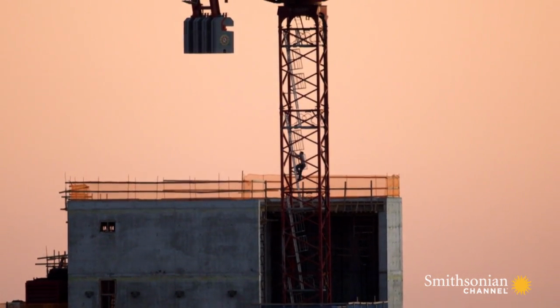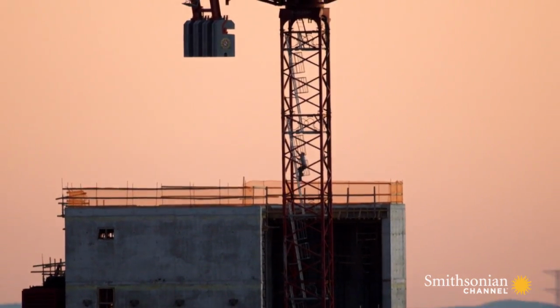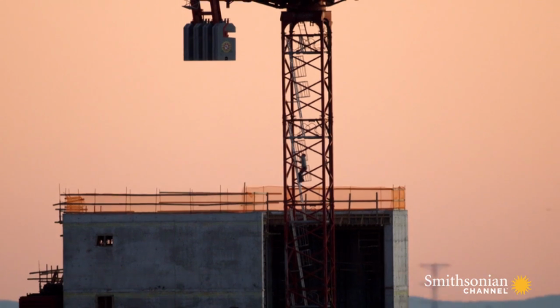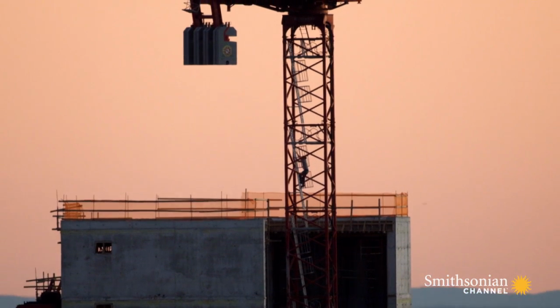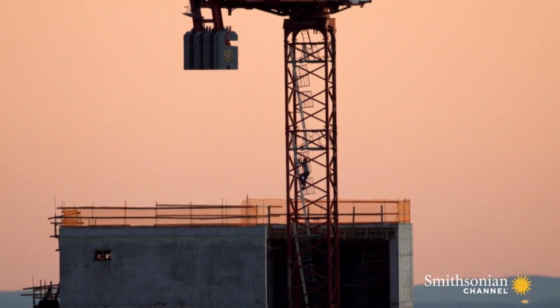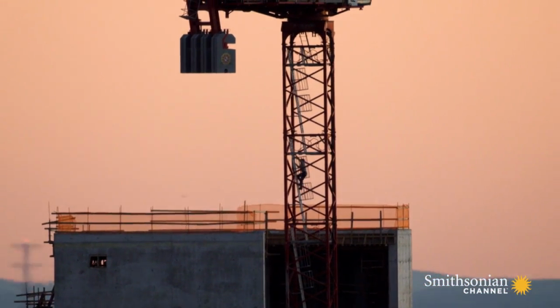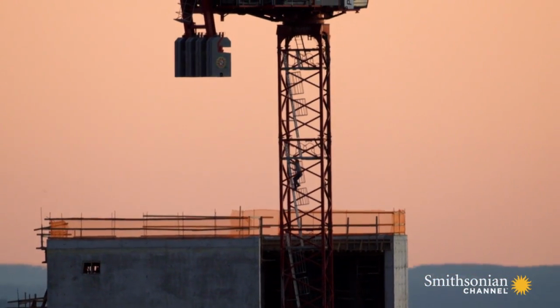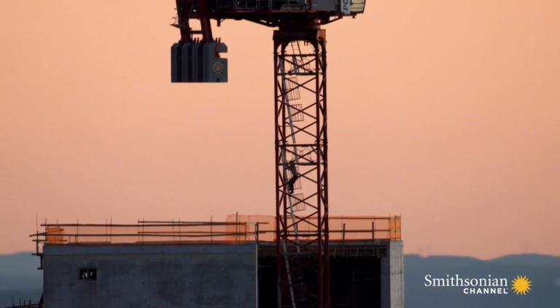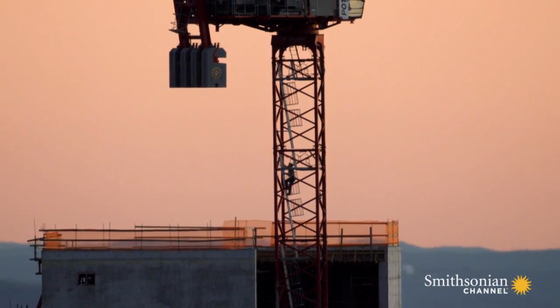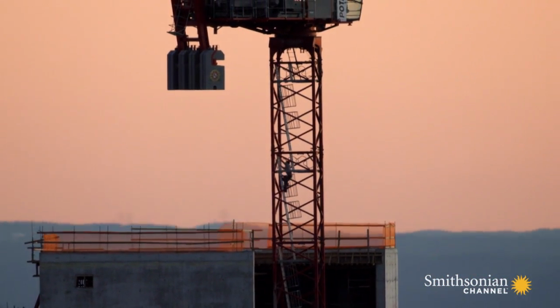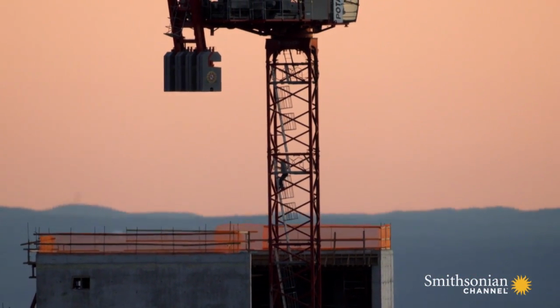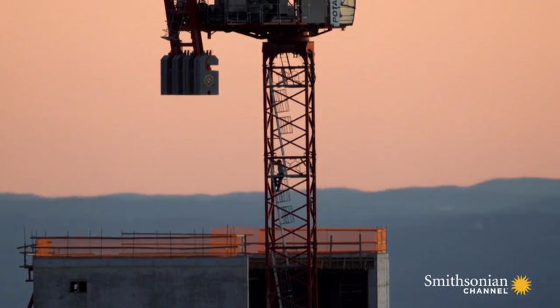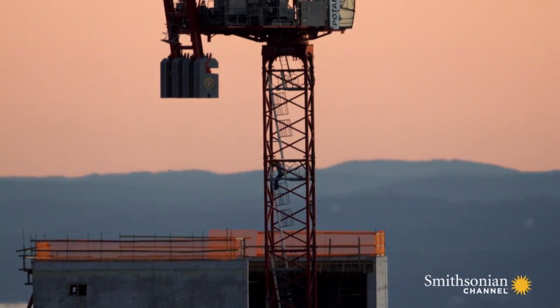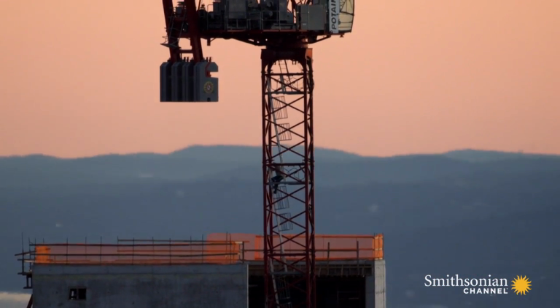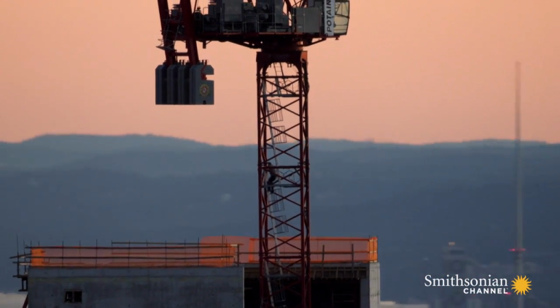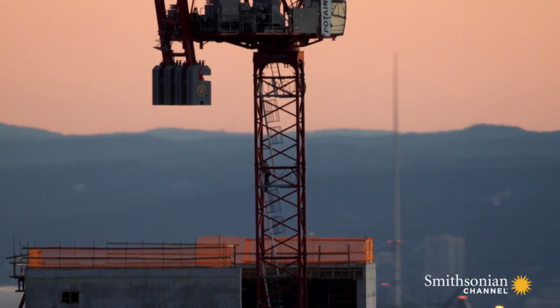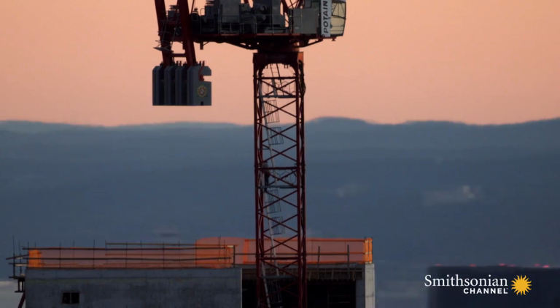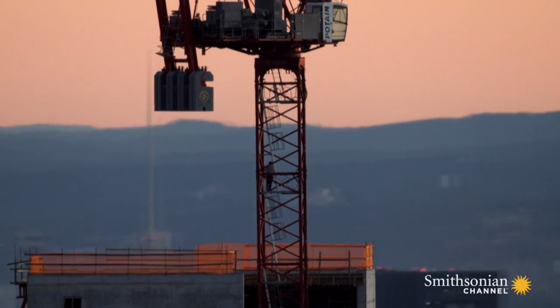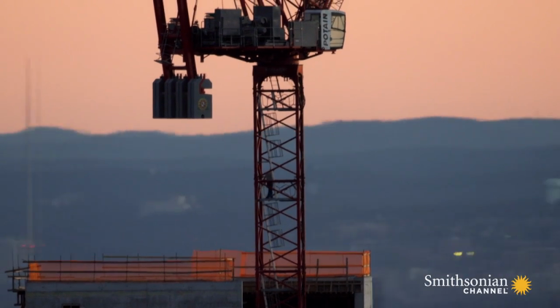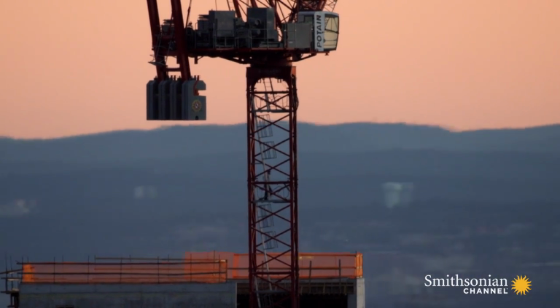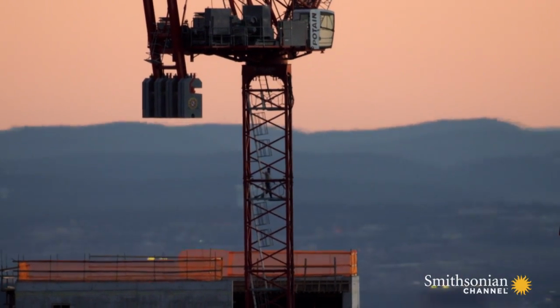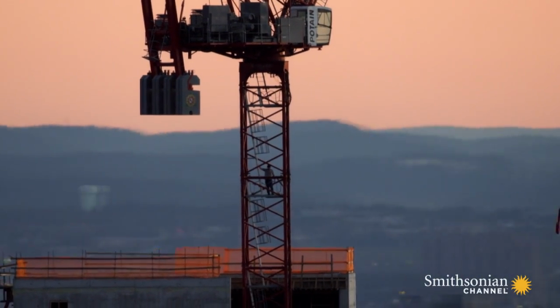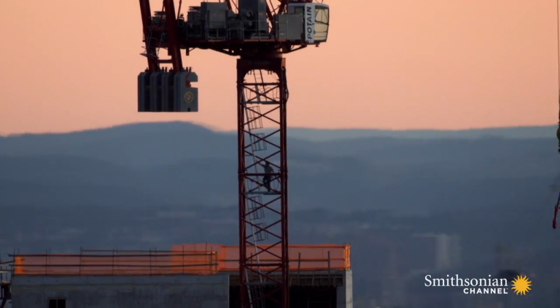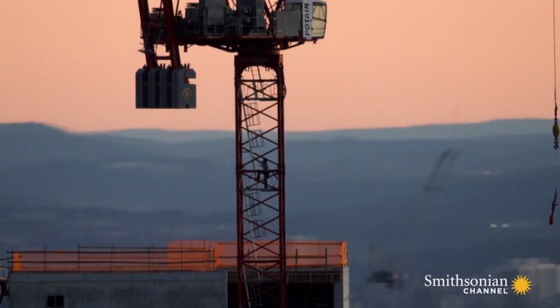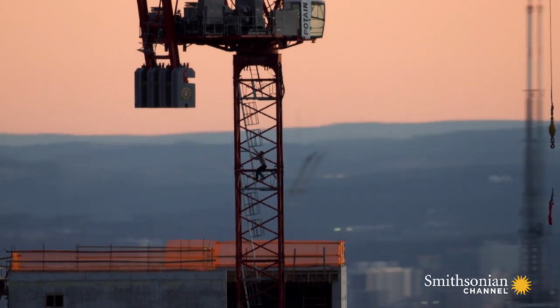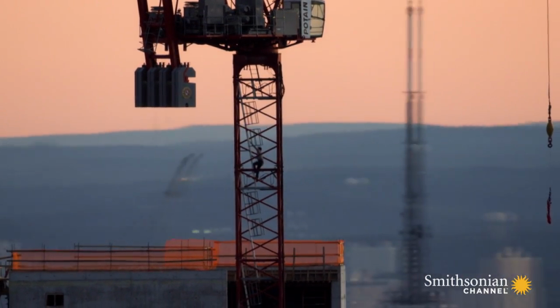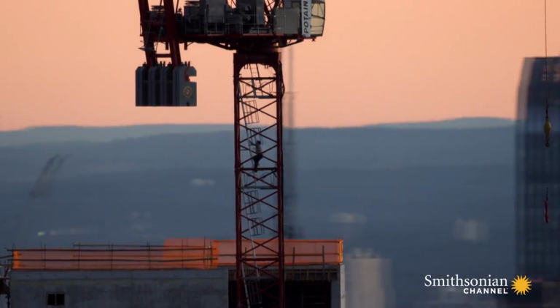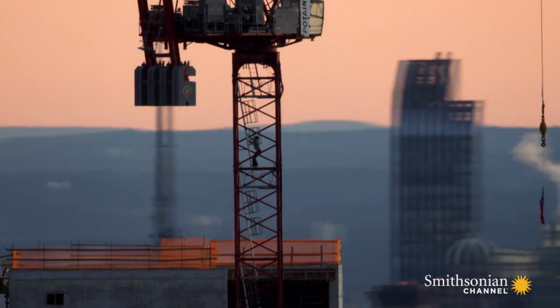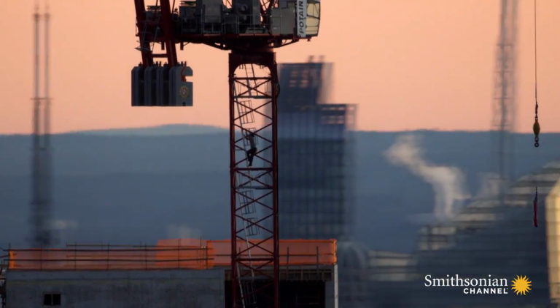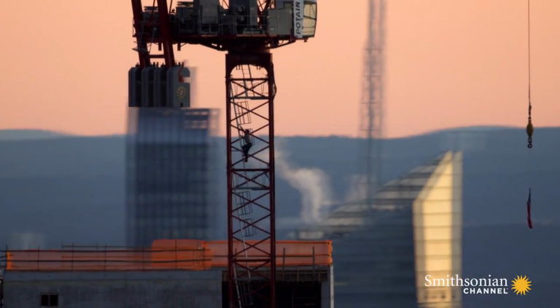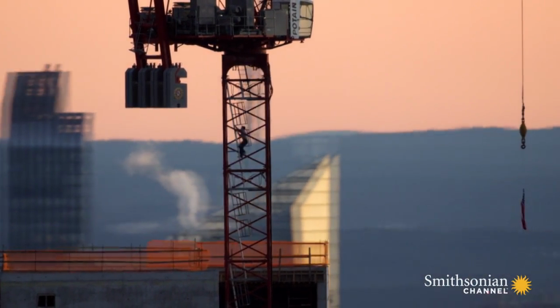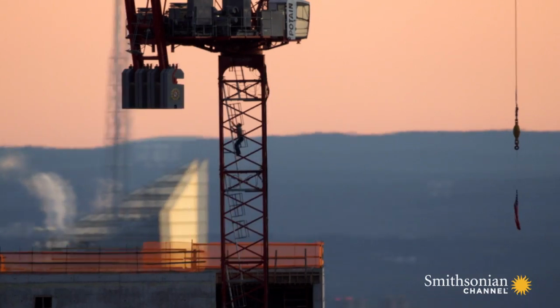80 feet above John, fellow engineer Dave Brown is heading up an even higher crane. Once he gets to the top, he'll spend the day at about the same height as the observation deck on the Empire State Building.